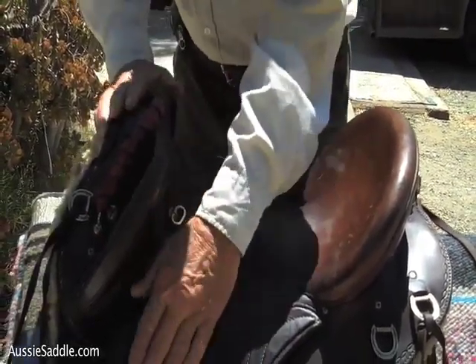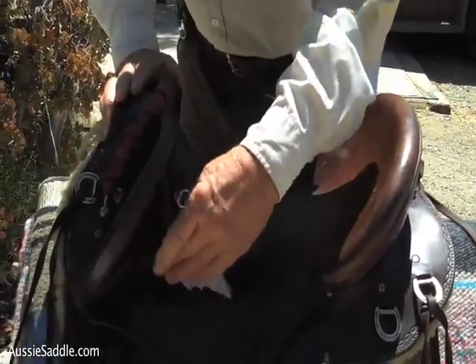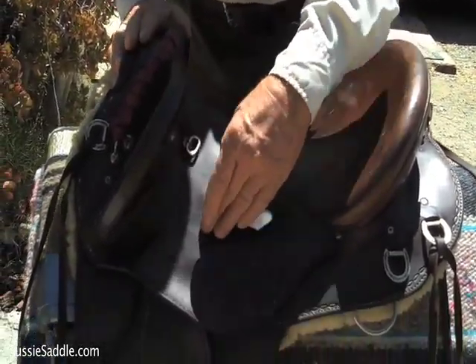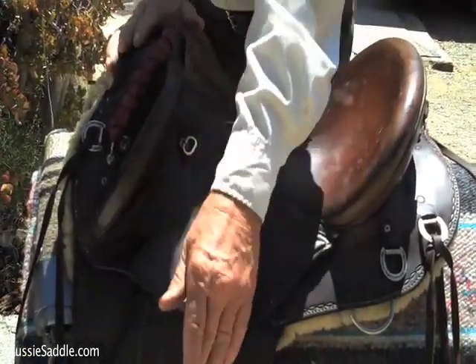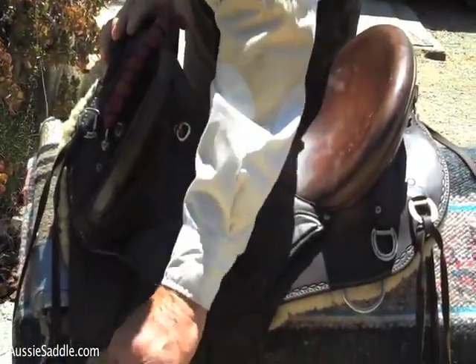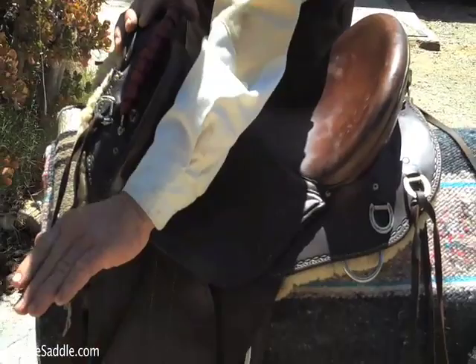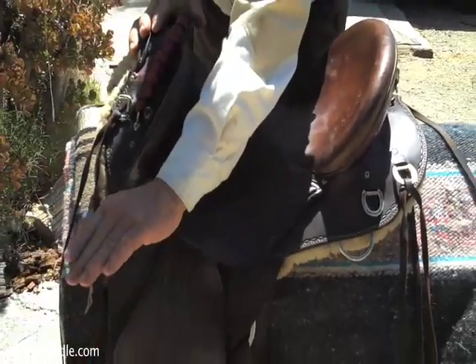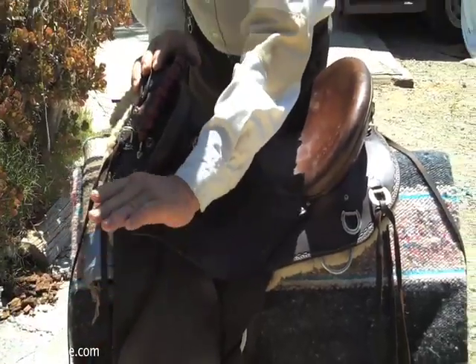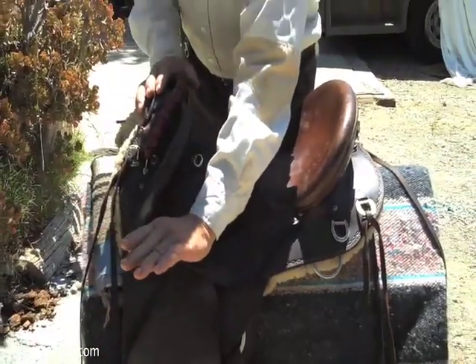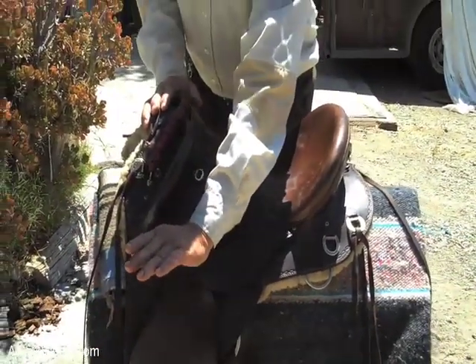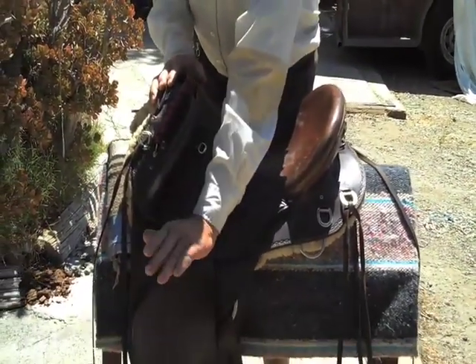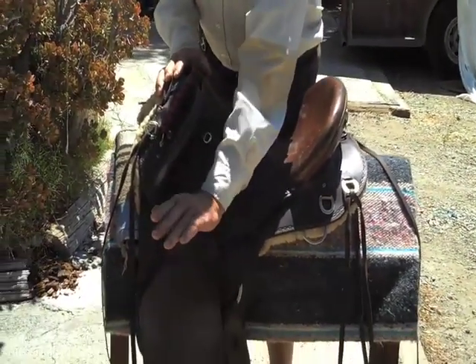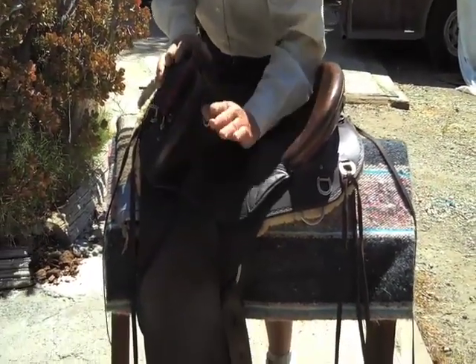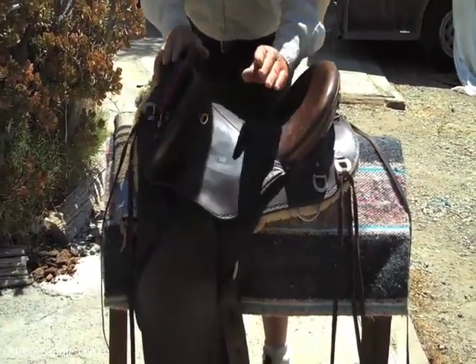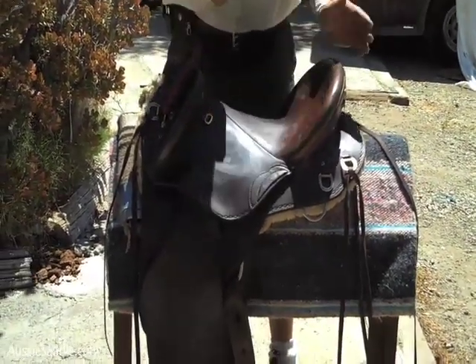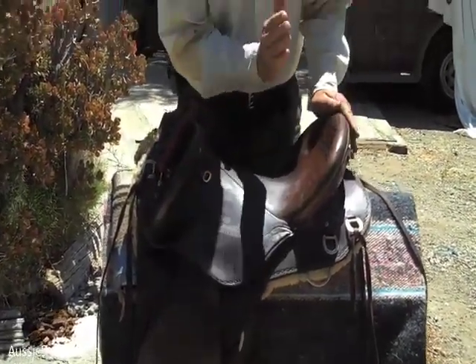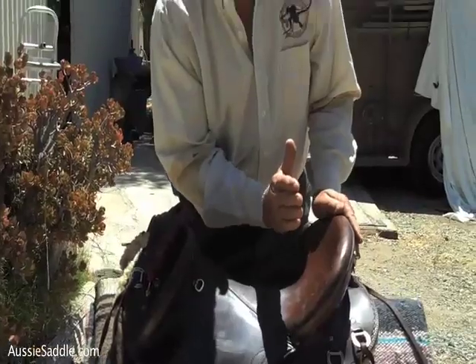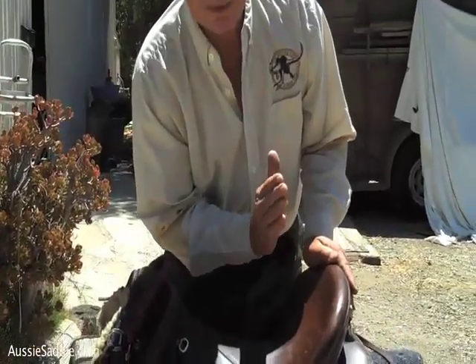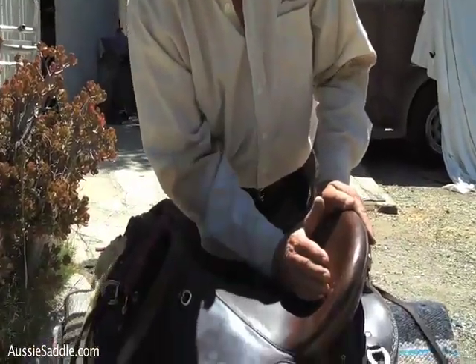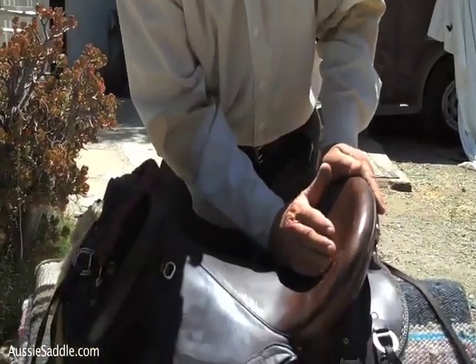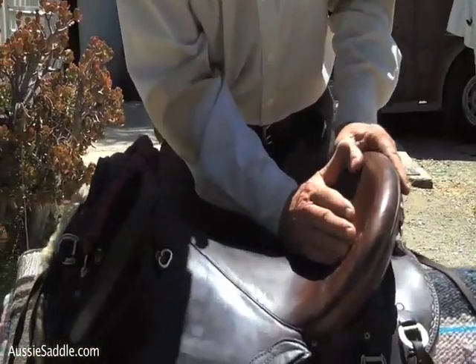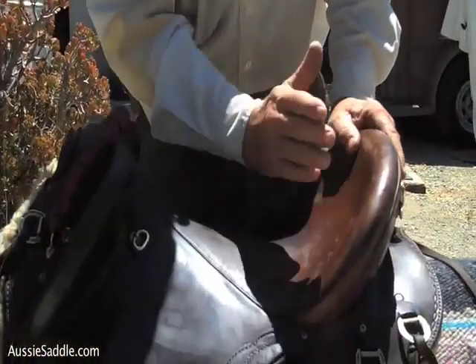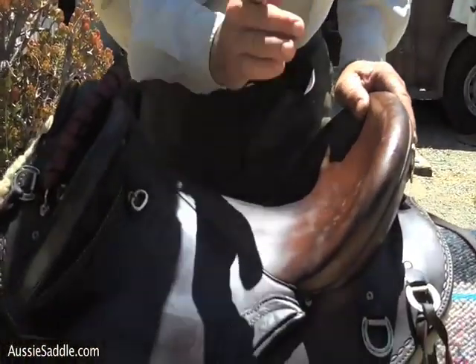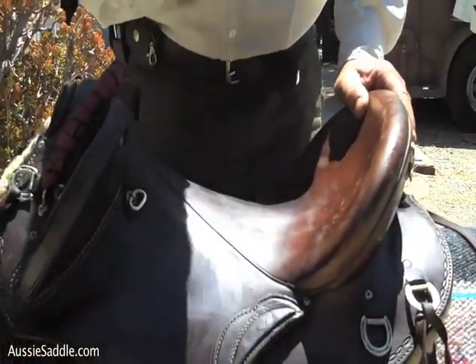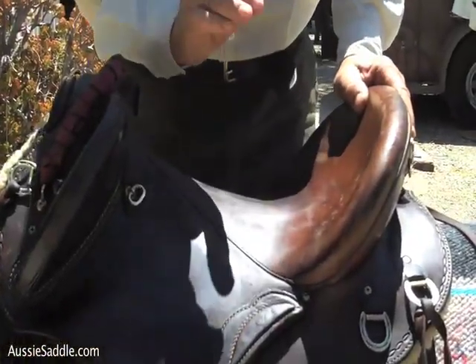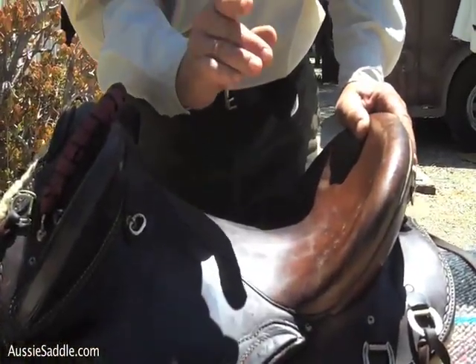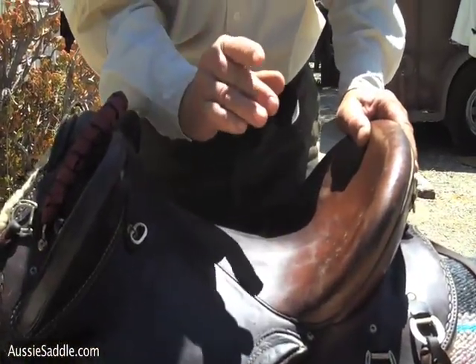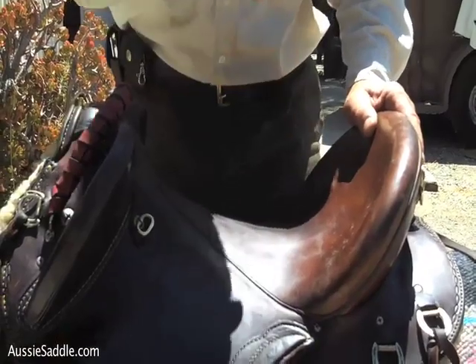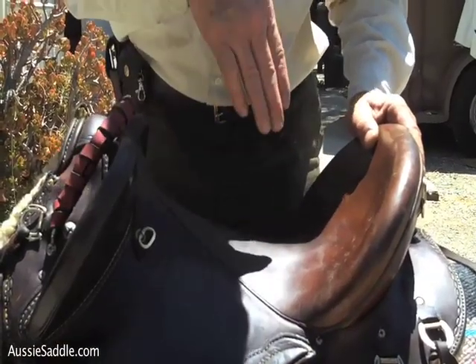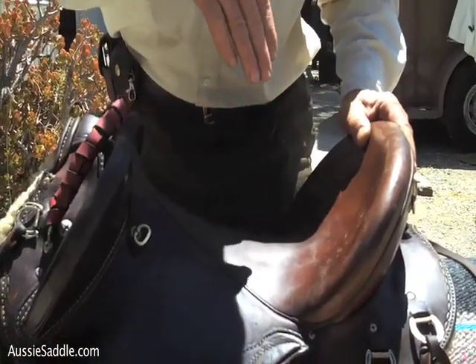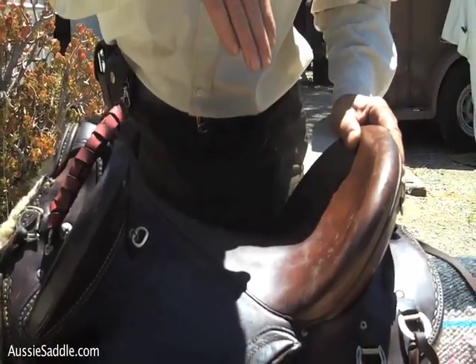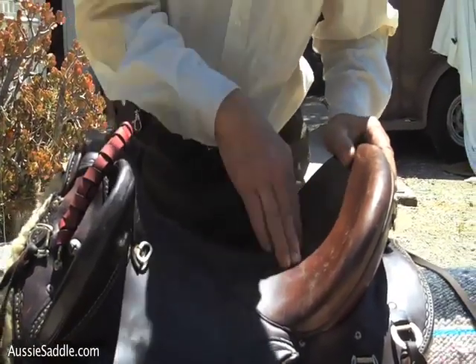Because it's got a stirrup suspension bar, you can get your leg forward and relax your knee — your knees don't pain and your back doesn't pain. There's no jarring to your back with this suspension, and that's good for your back, but it's also good for the back of the horse, because it doesn't jar his back either.